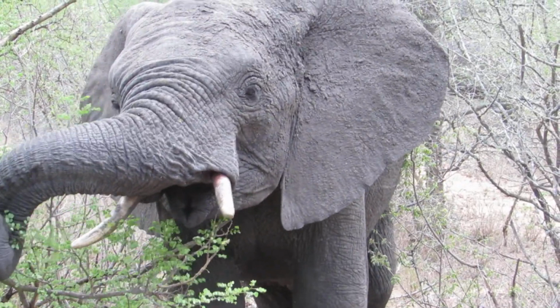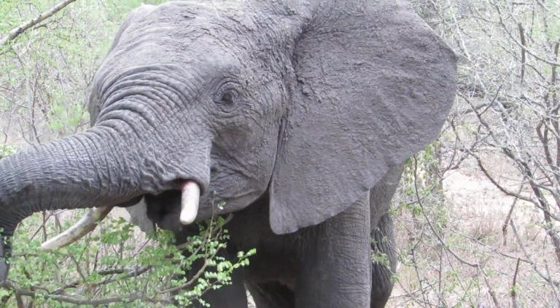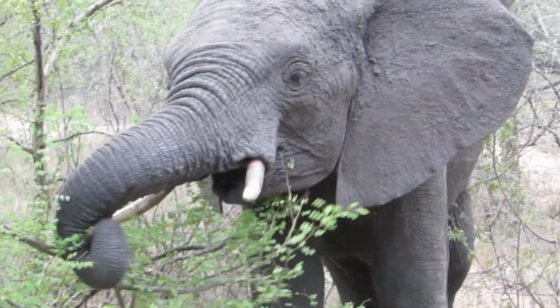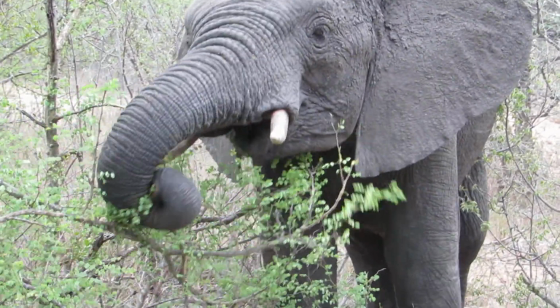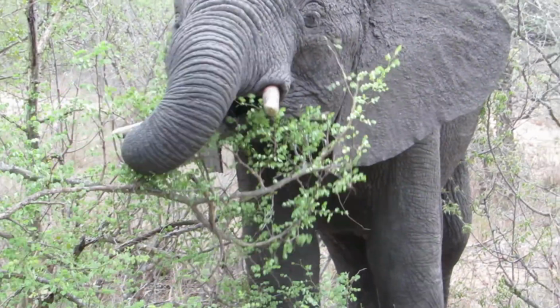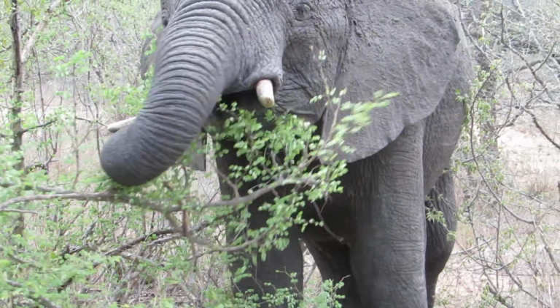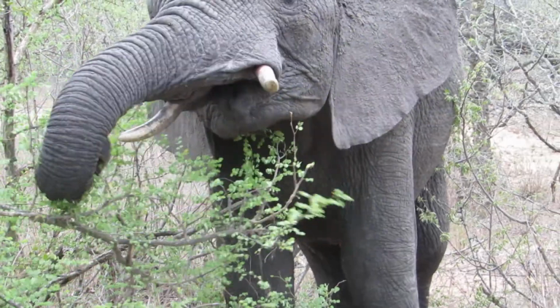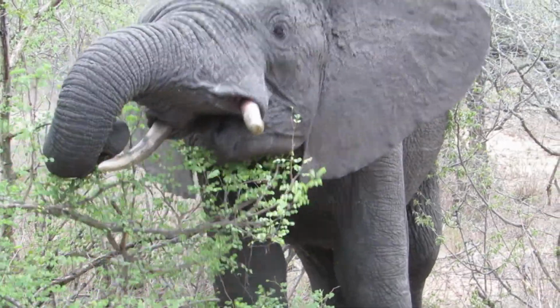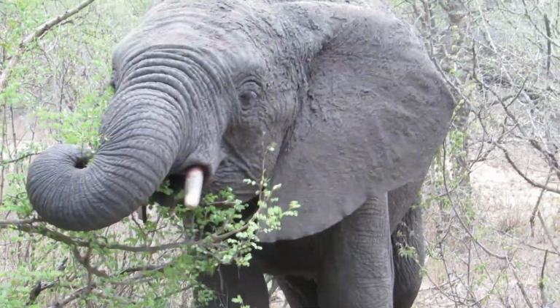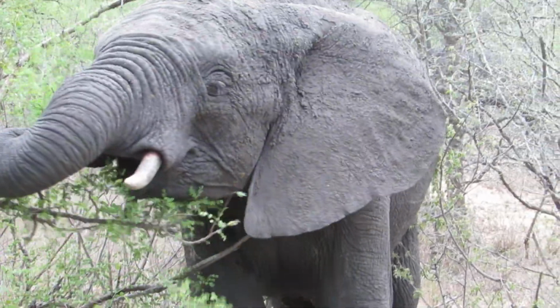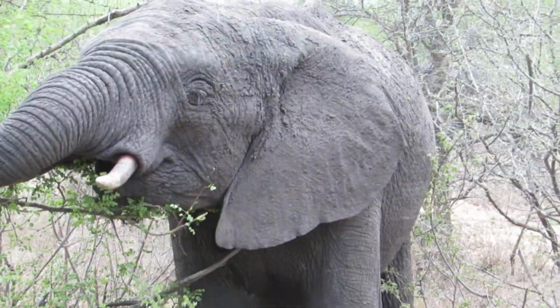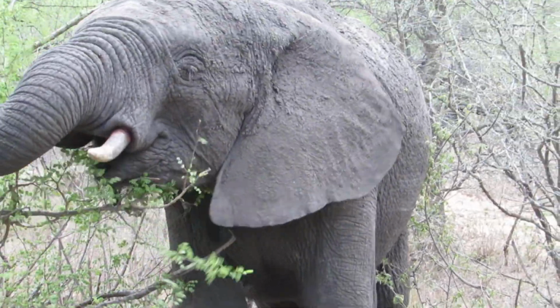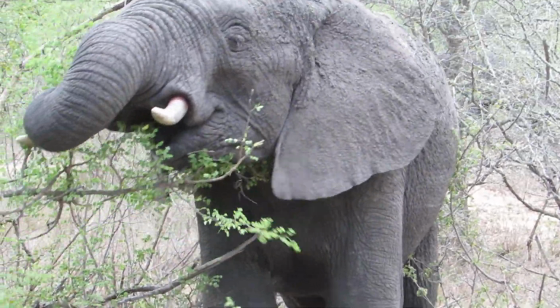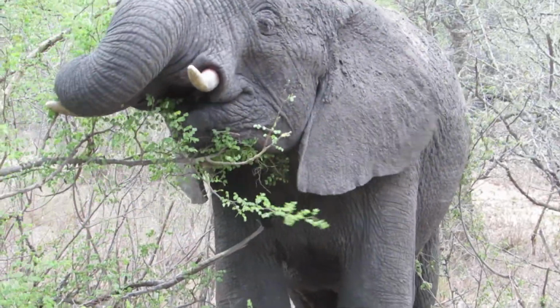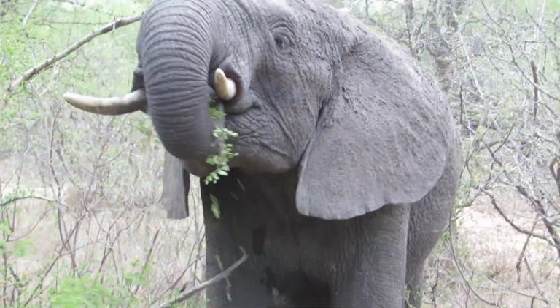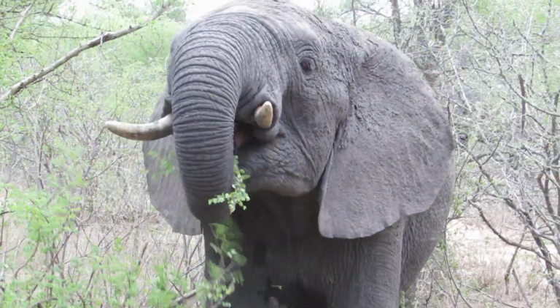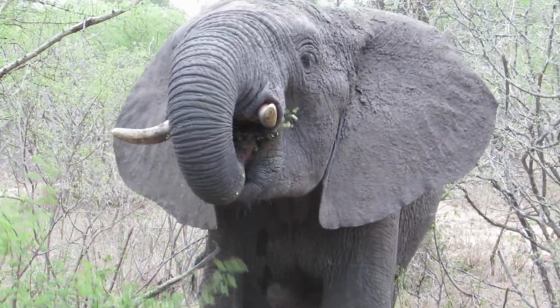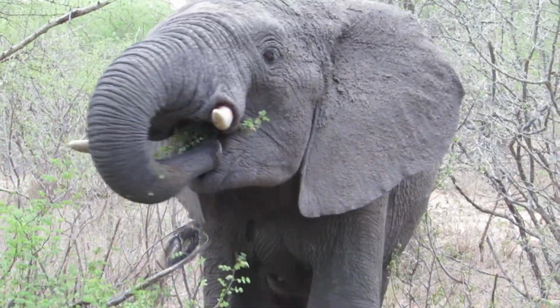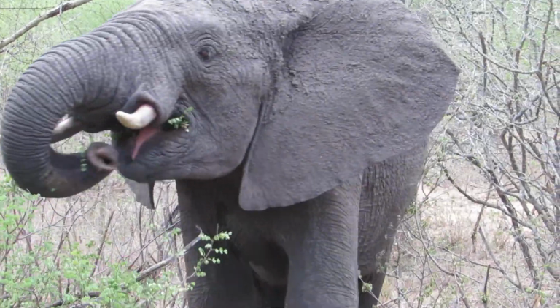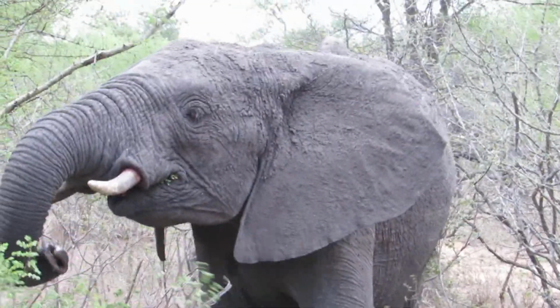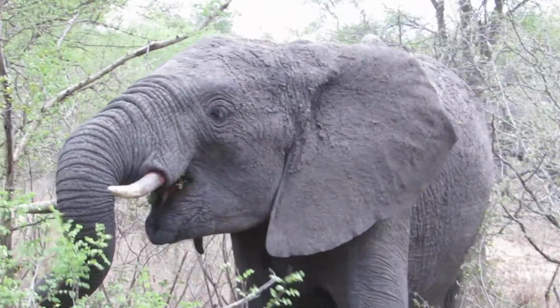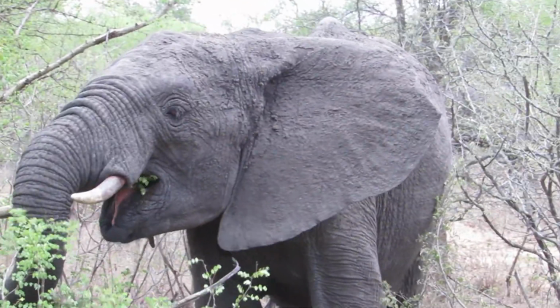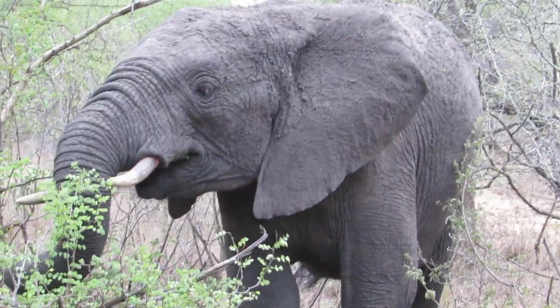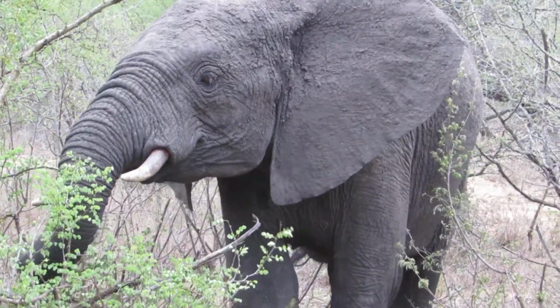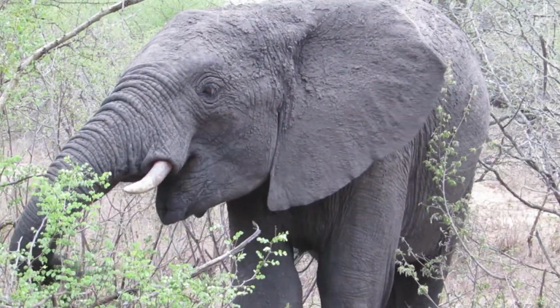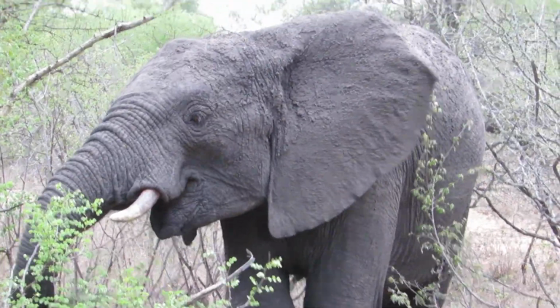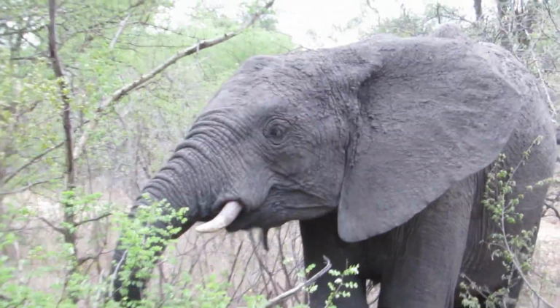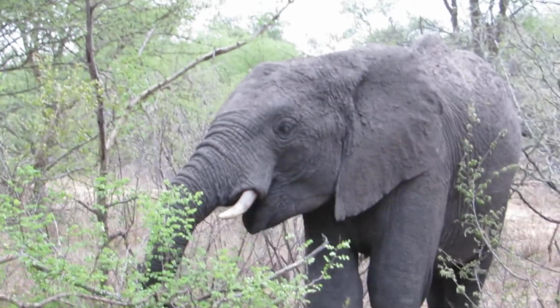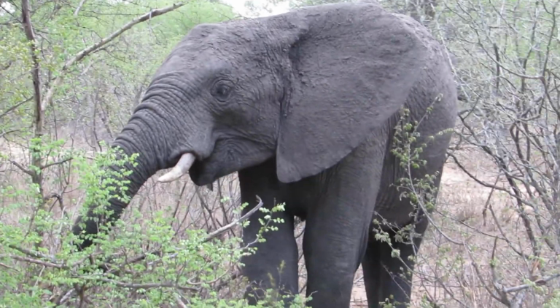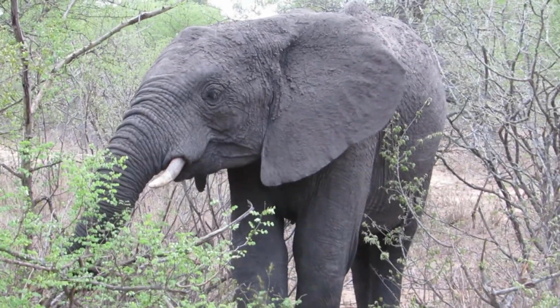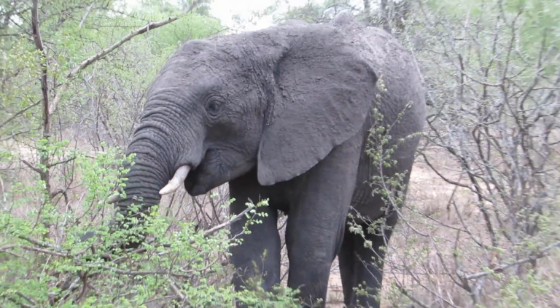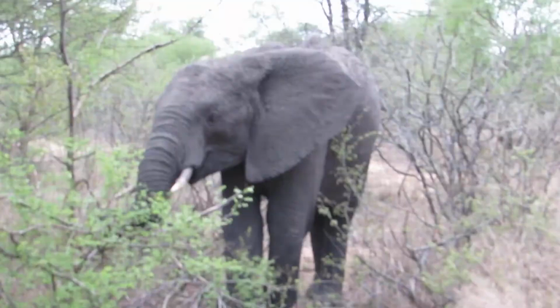This elephant is not even fazed with us being here. You see how he uses his tusk like utensils — he'll grab at the branch with his trunk and then wrap it around the tusk to actually break it off.